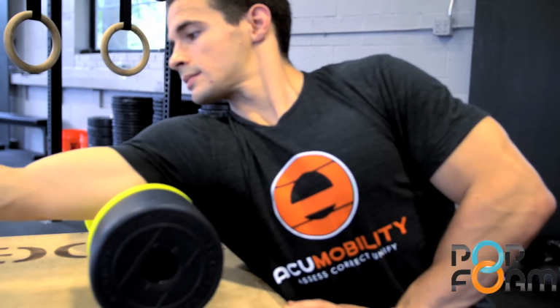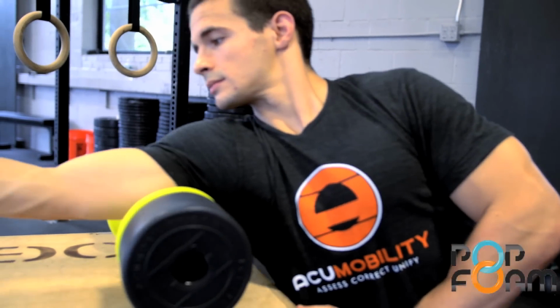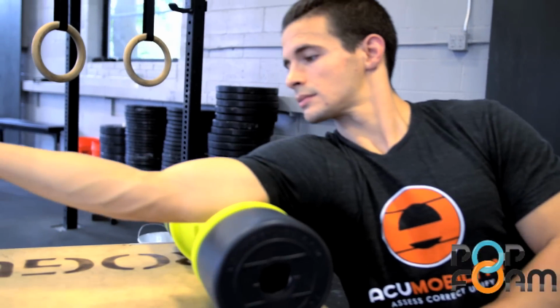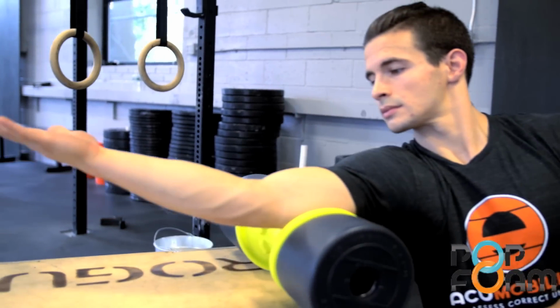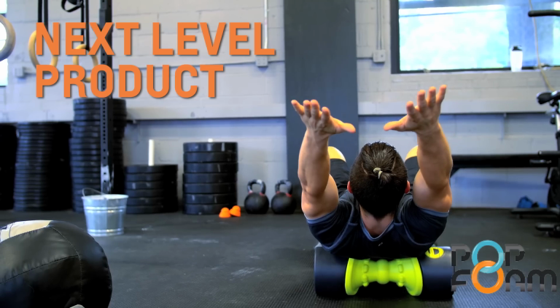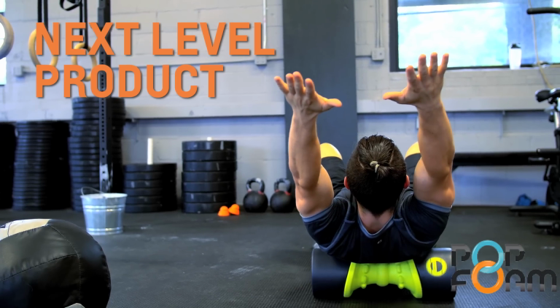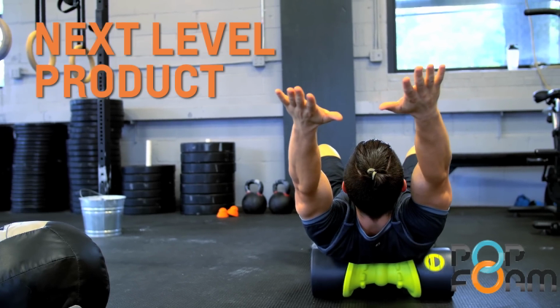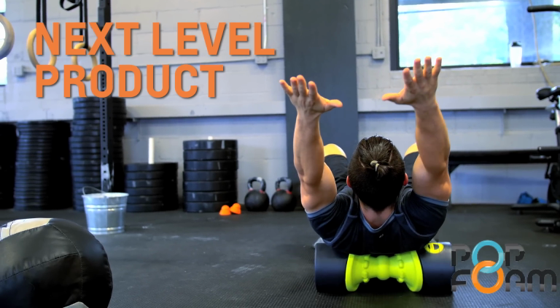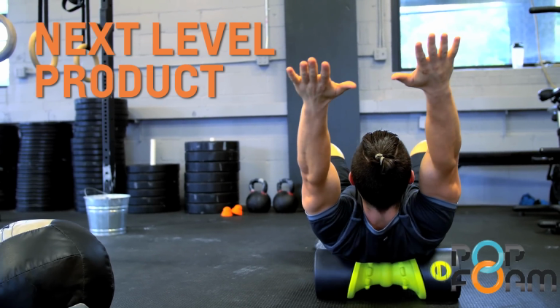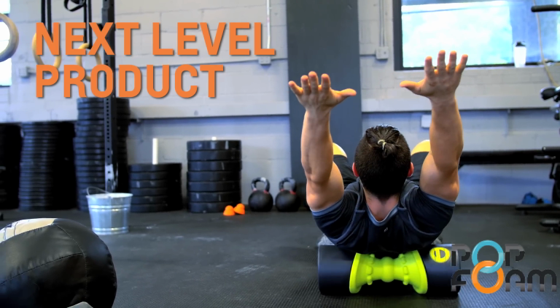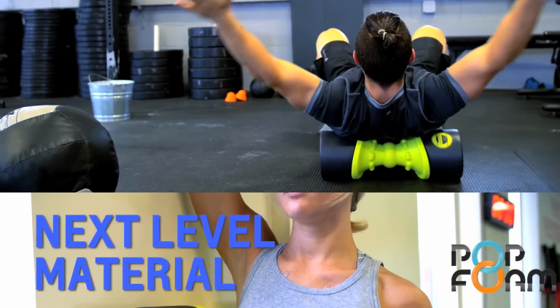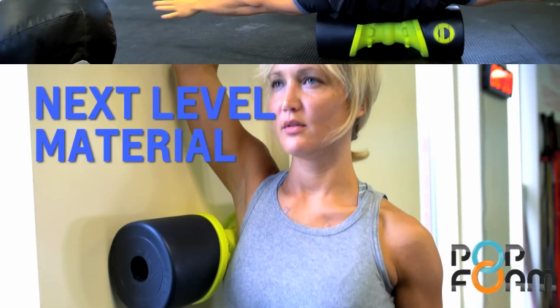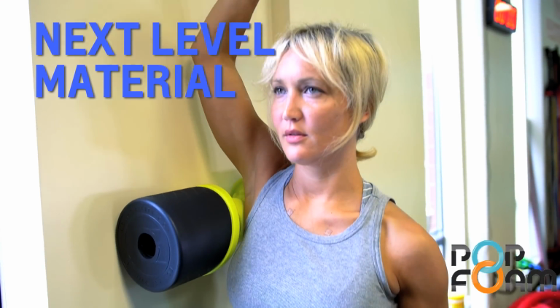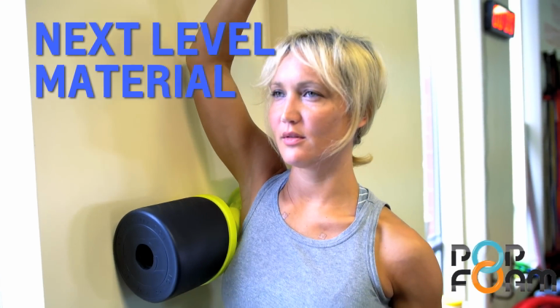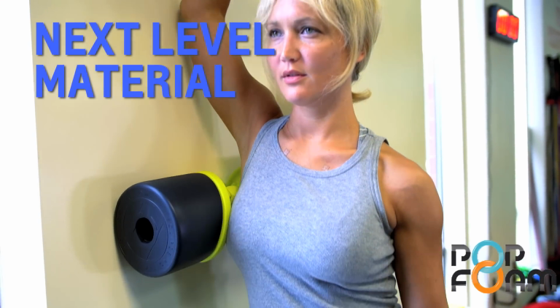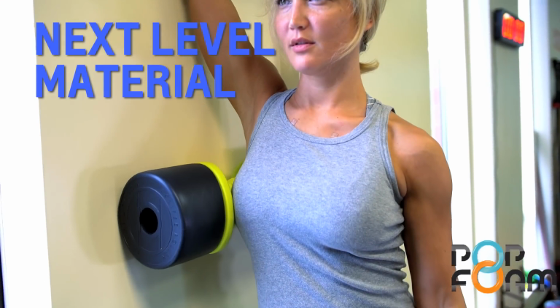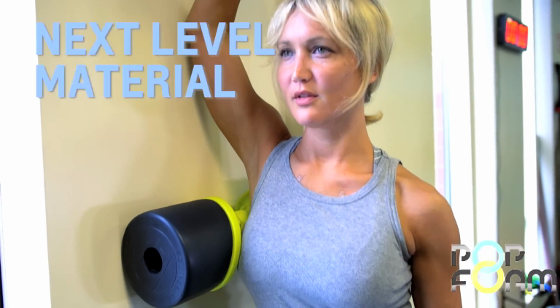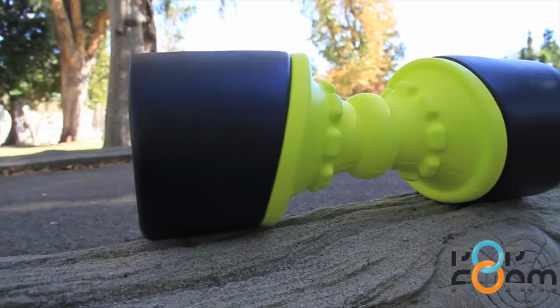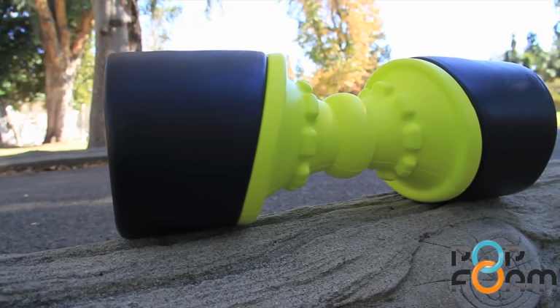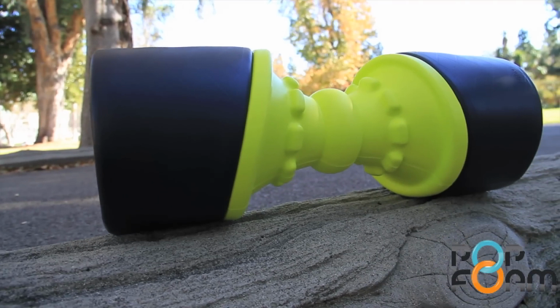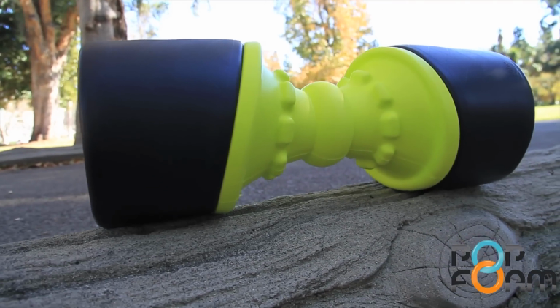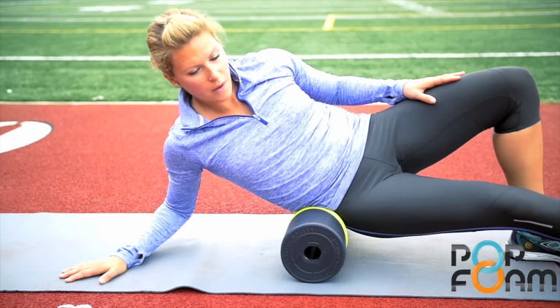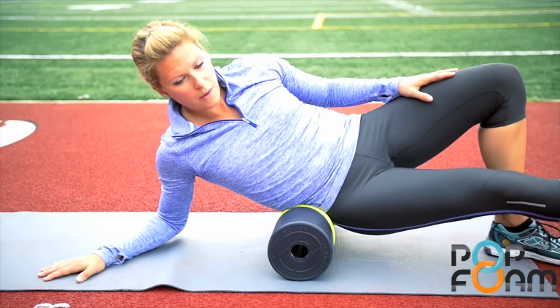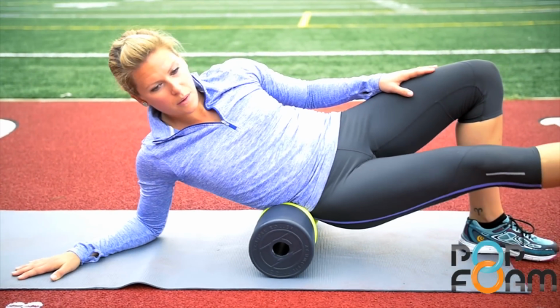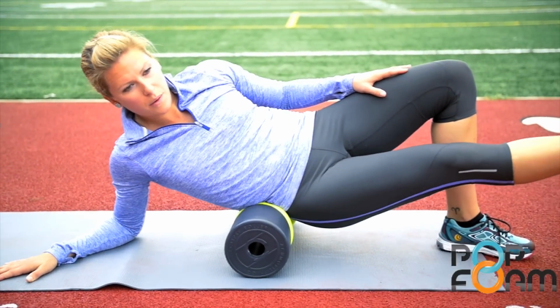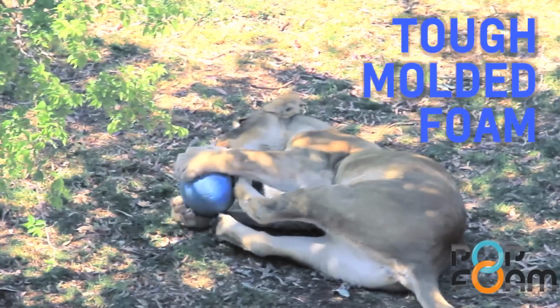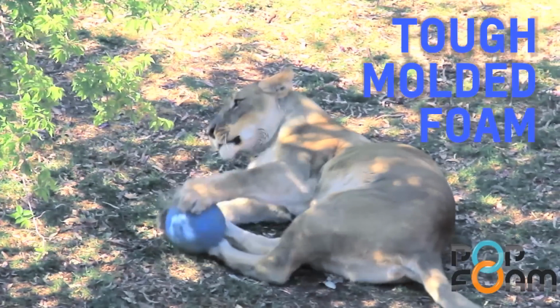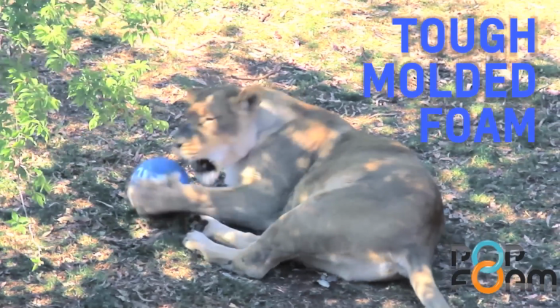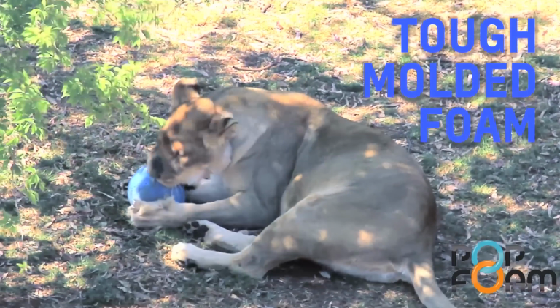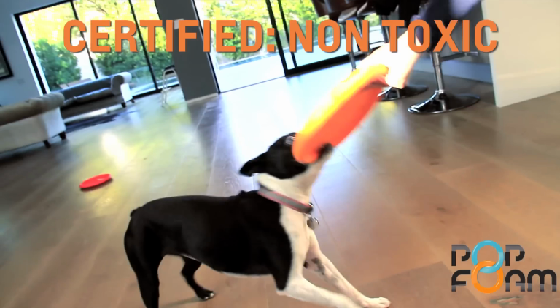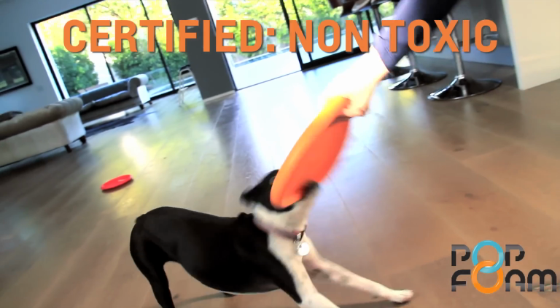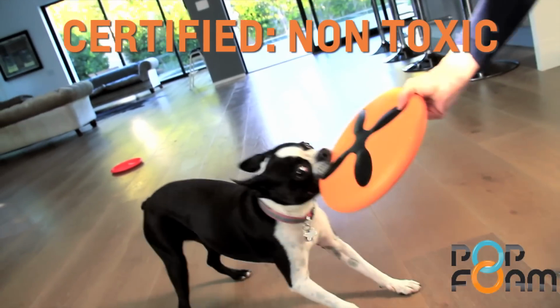One of our goals is to make a product using materials that are not only incredibly durable but also eco-friendly. We achieve this by using Pop Foam NT, which is the highest quality, tough molded foam in the world to certify non-toxic.